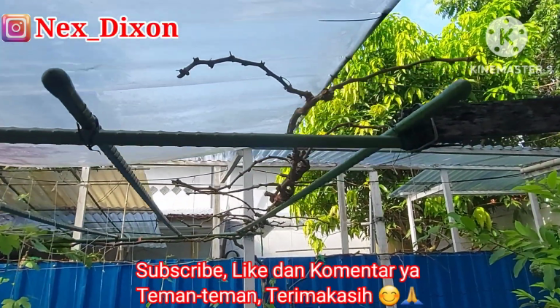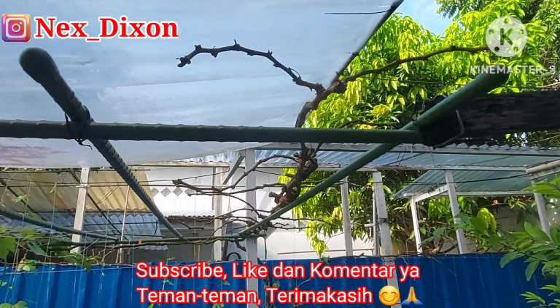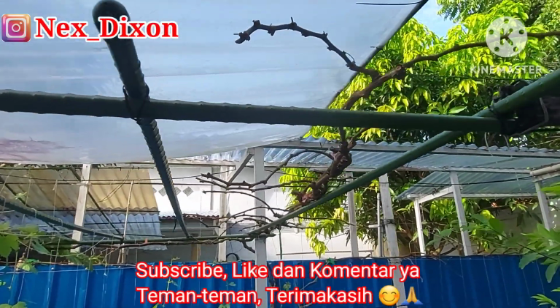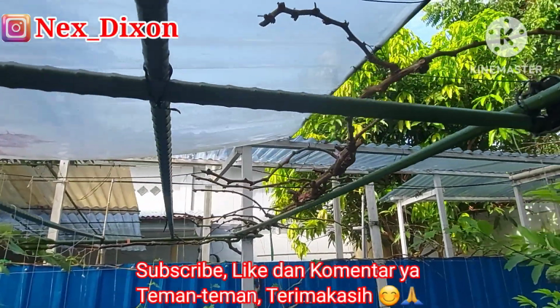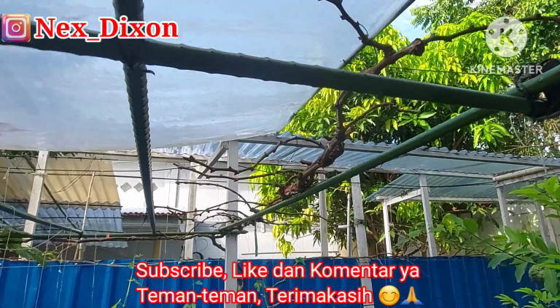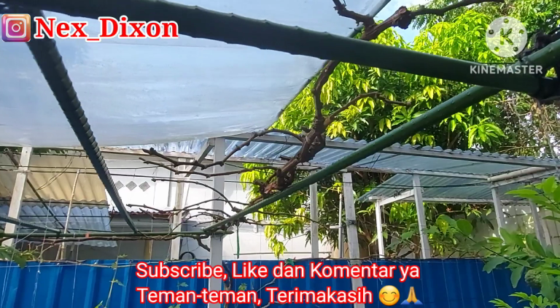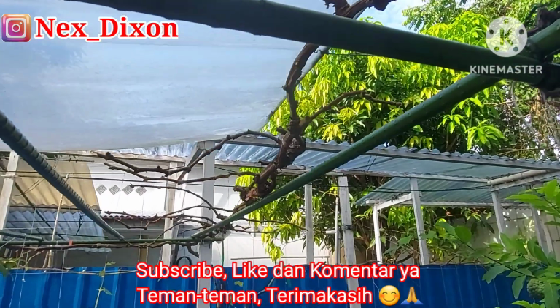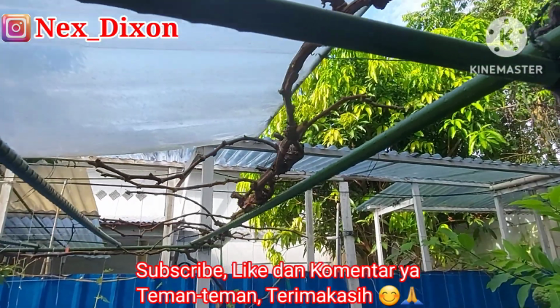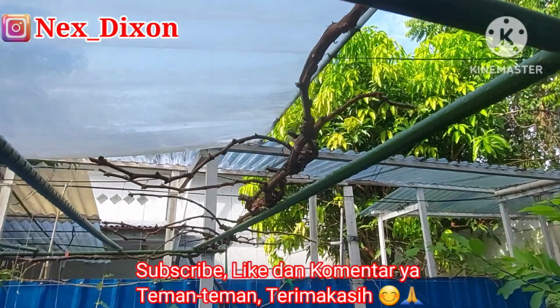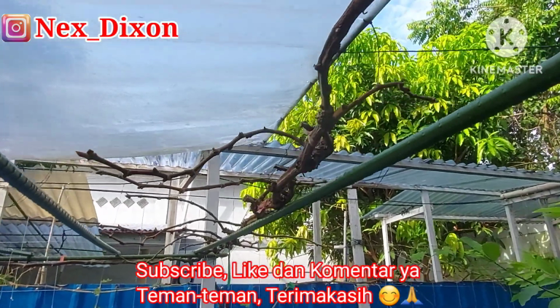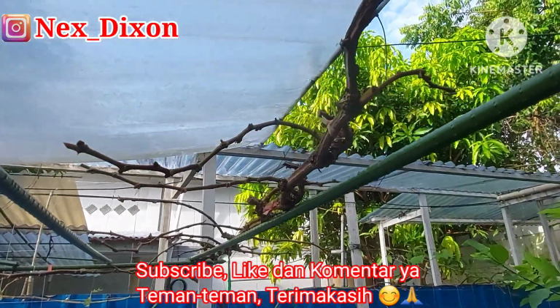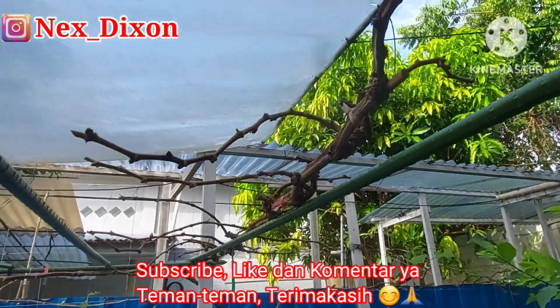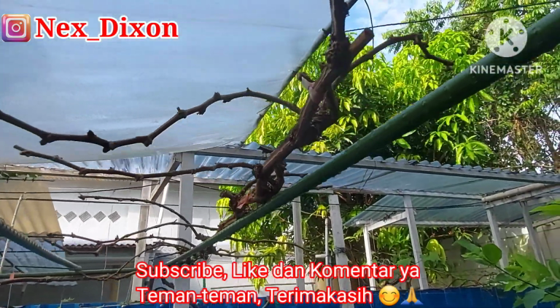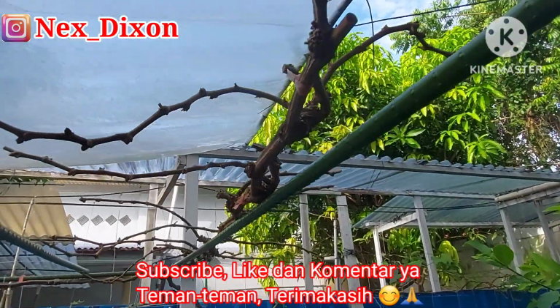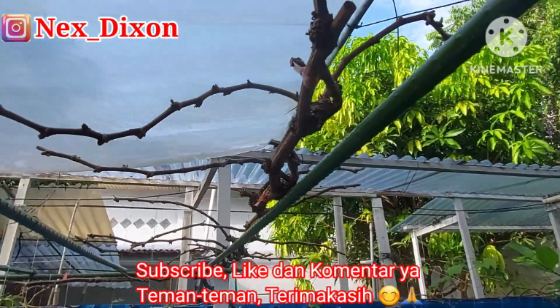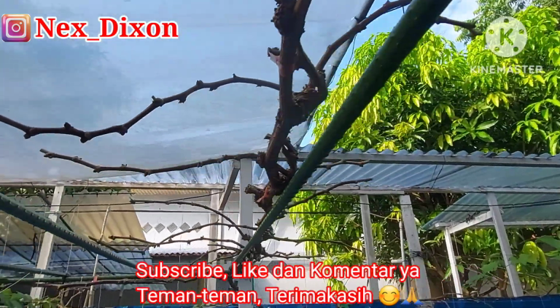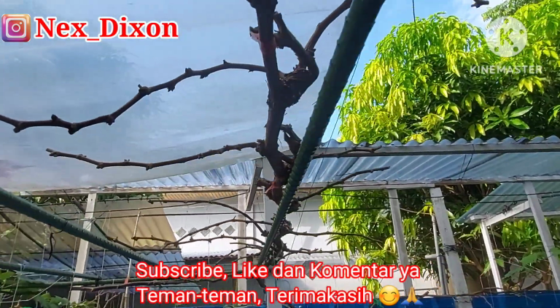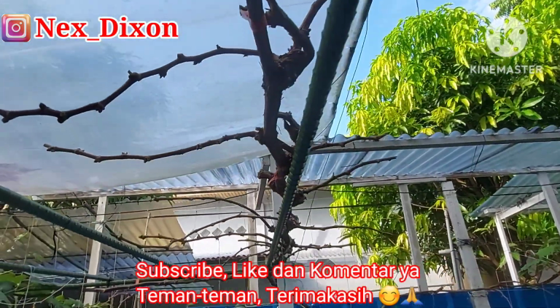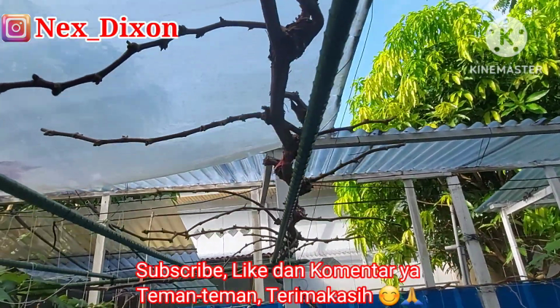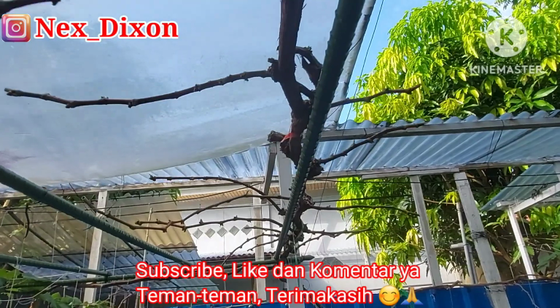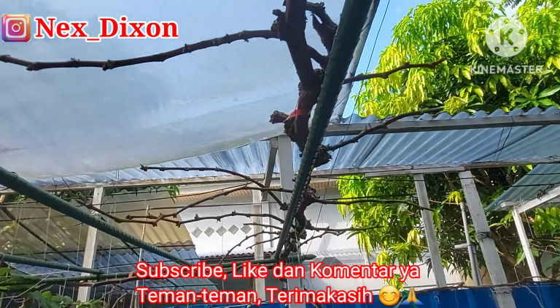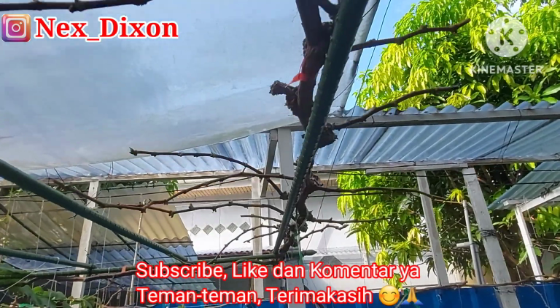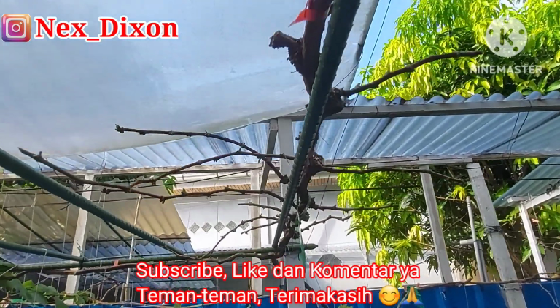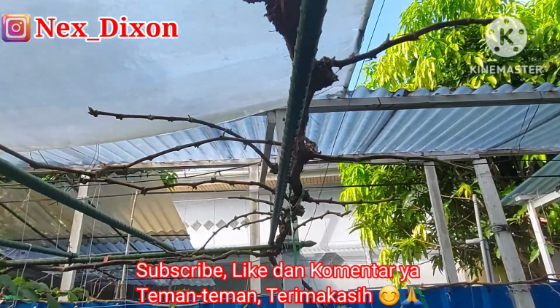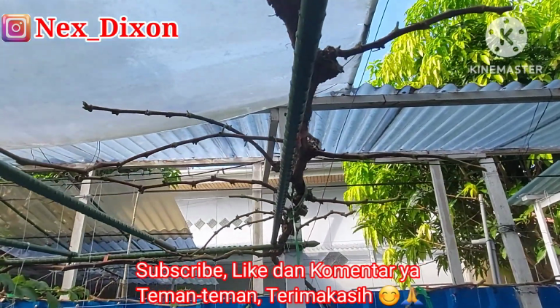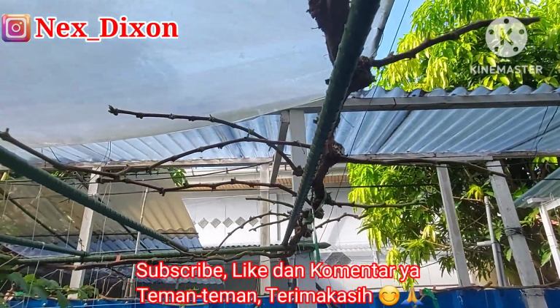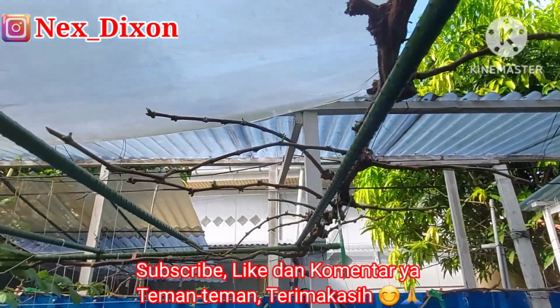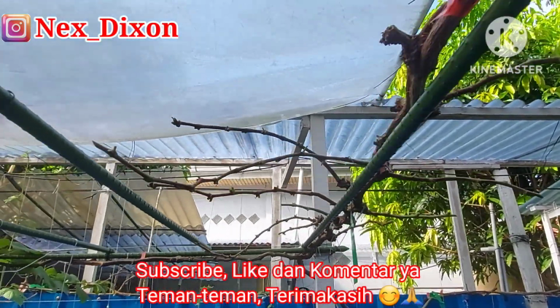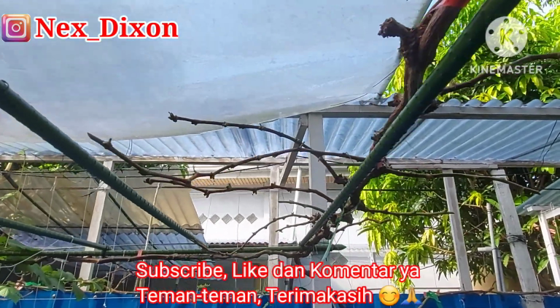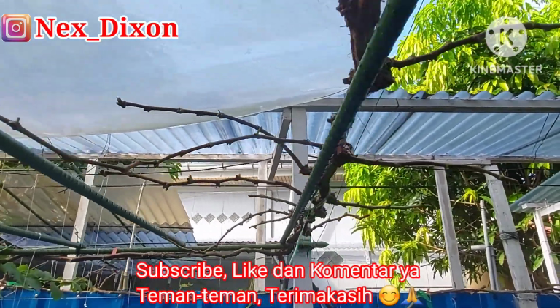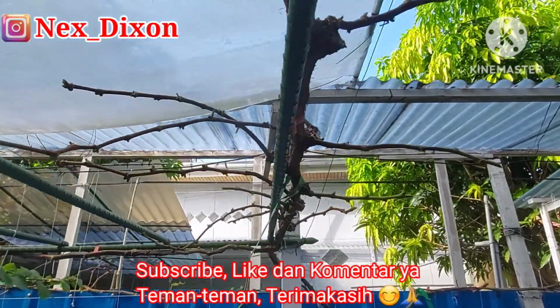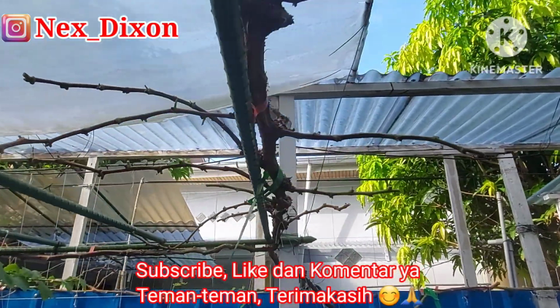Hello friends, welcome to the YouTube channel Nick Dixon. Salam sehat always for all of your friends, and welcome to this video where I will do a little update.